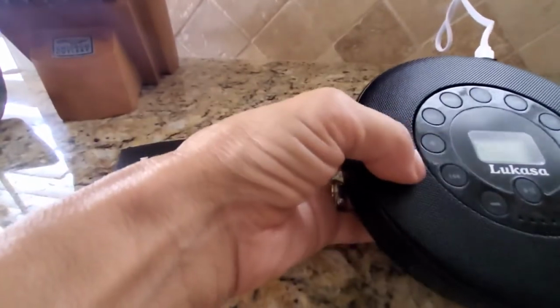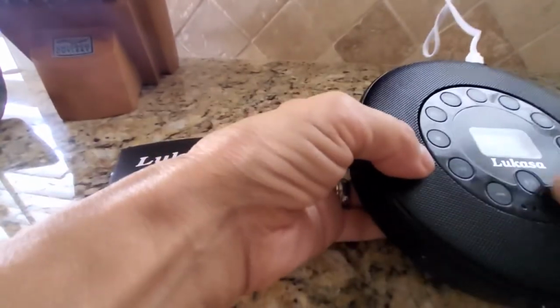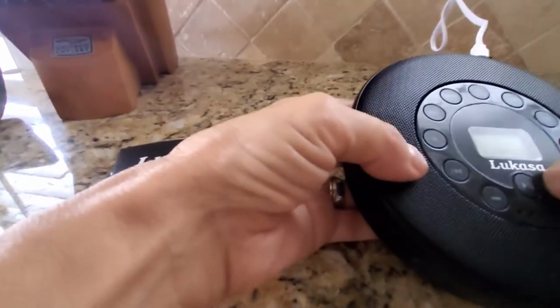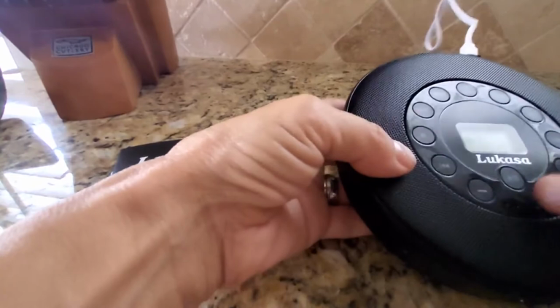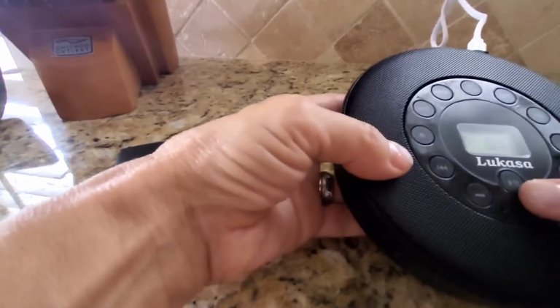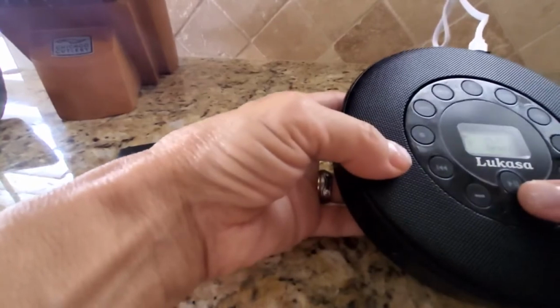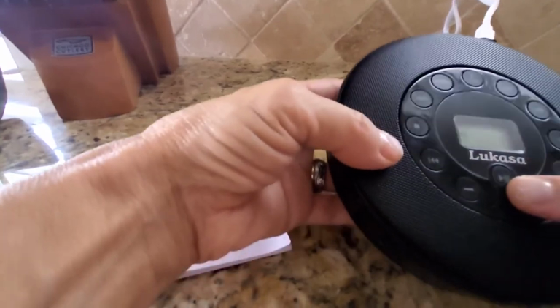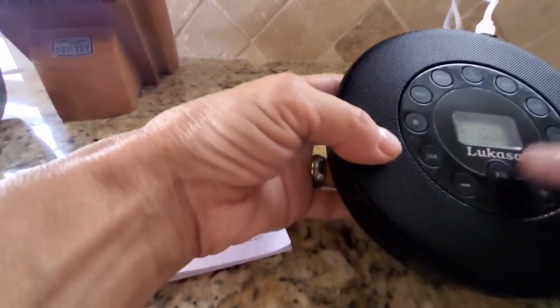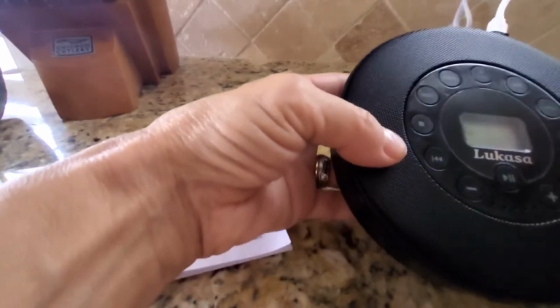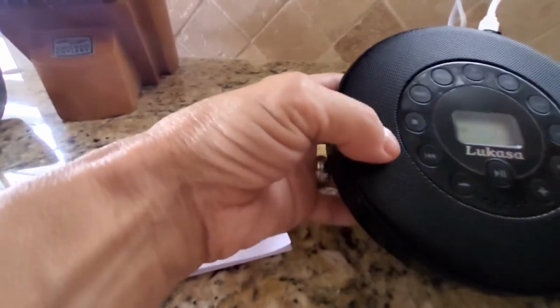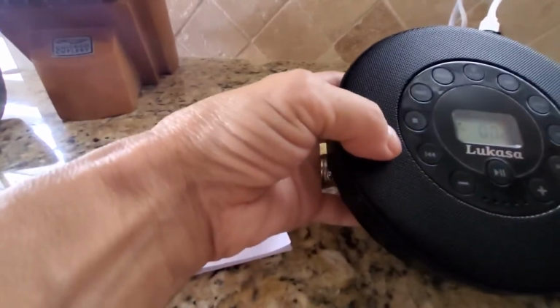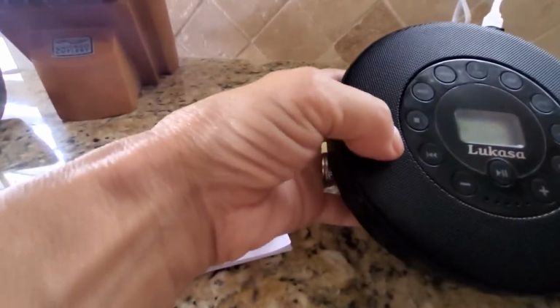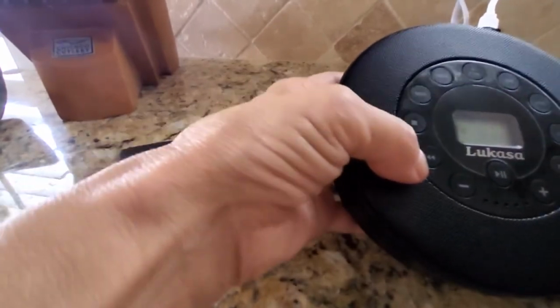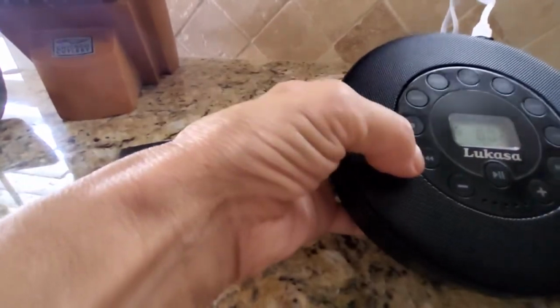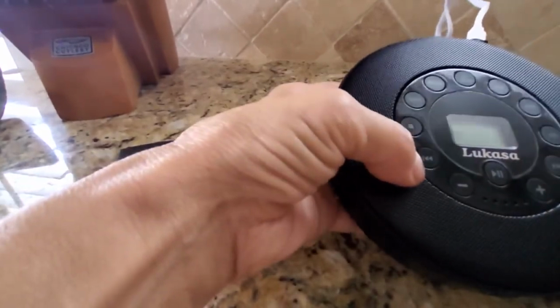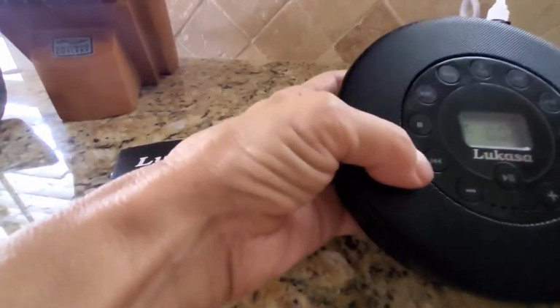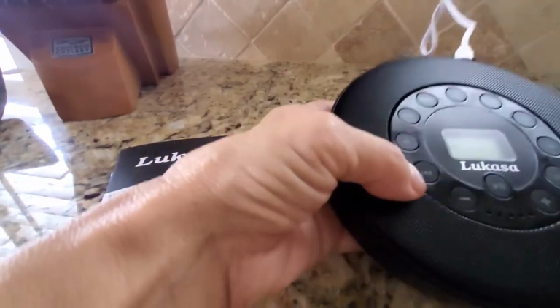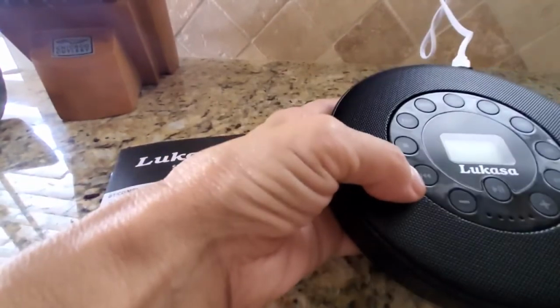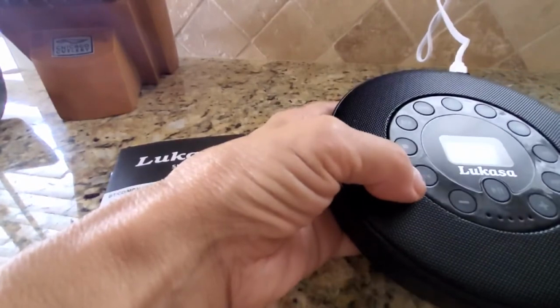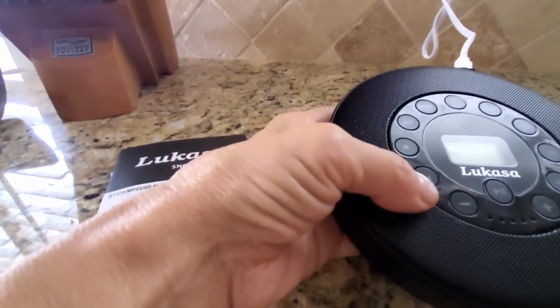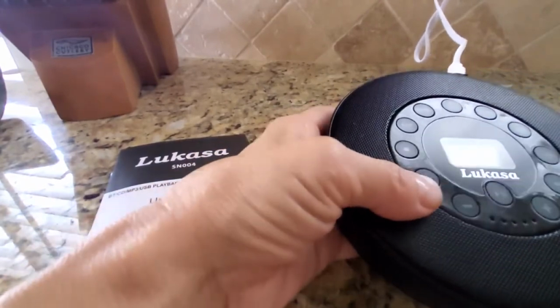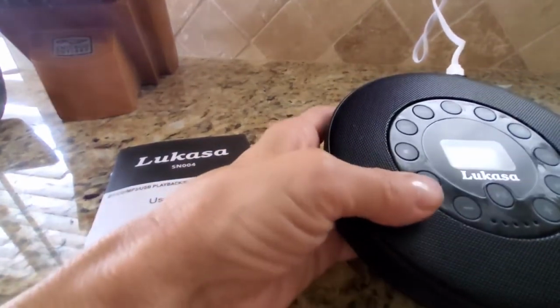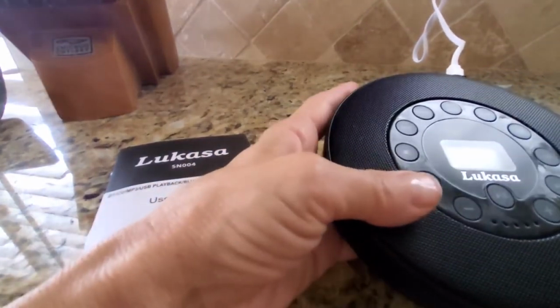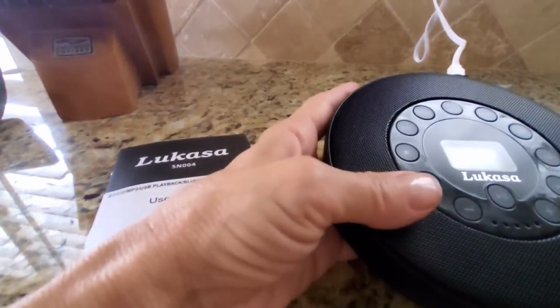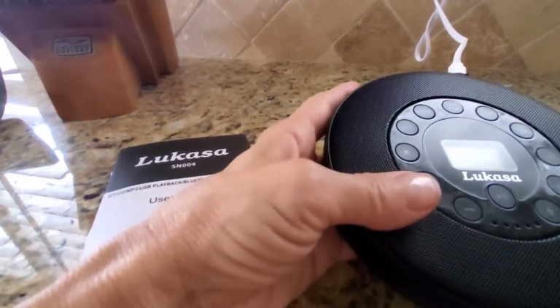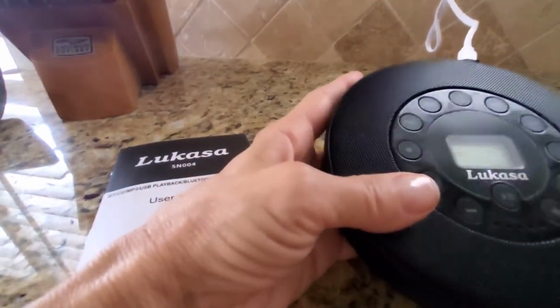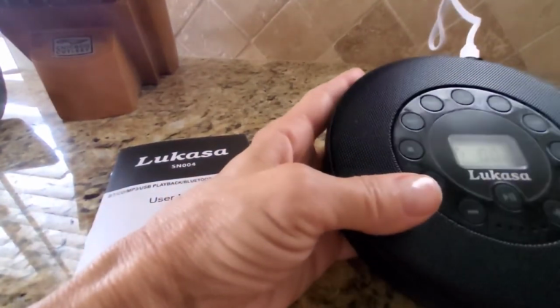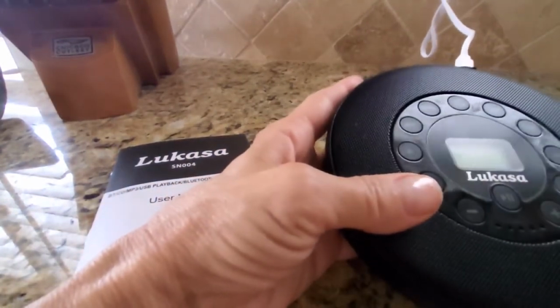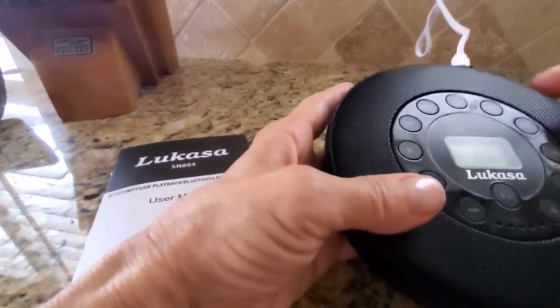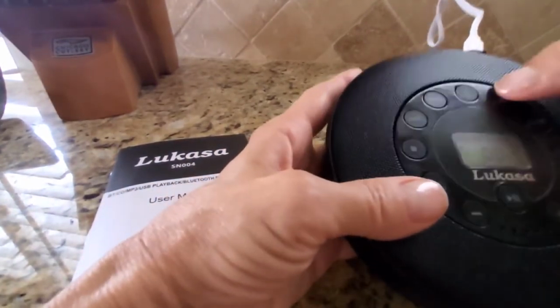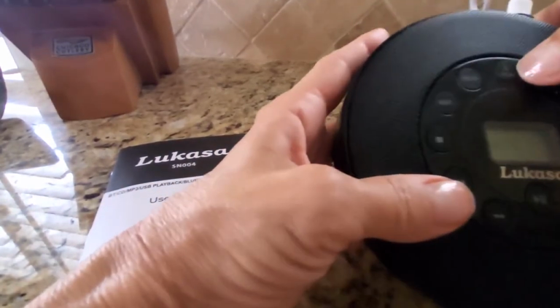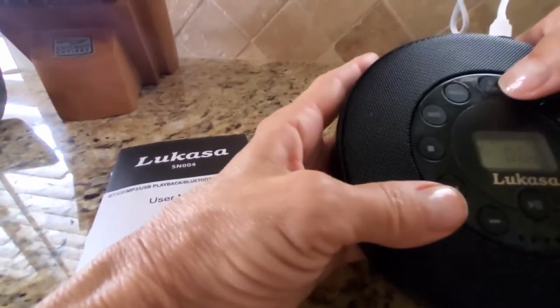This again is your play button and your pause button — I have it paused at the moment. The other thing that this is great for, which I like, and I was hoping it was going to work in my car, is the Bluetooth function.